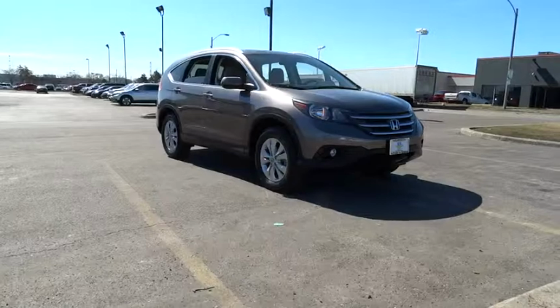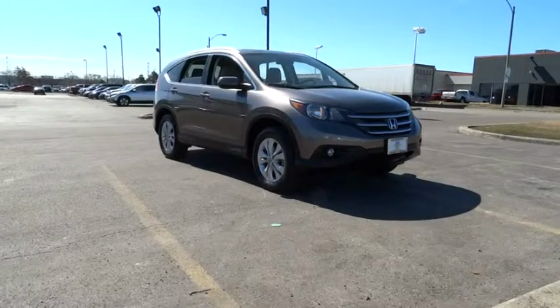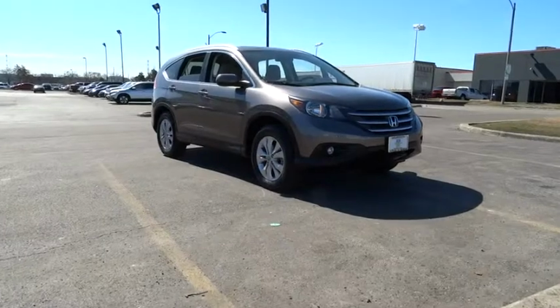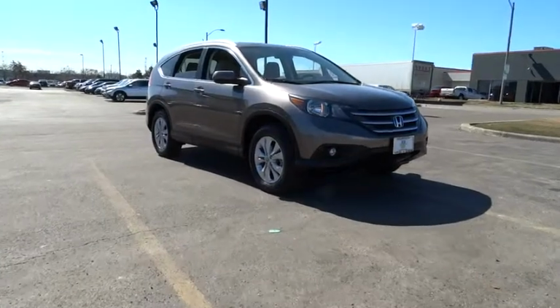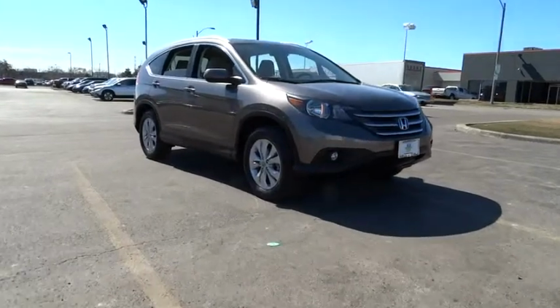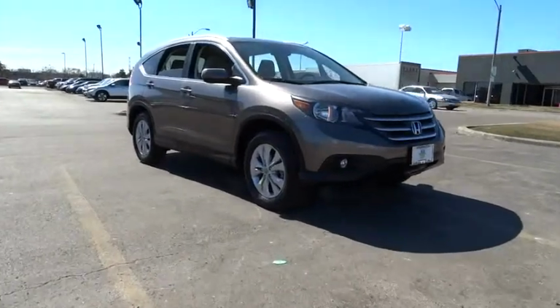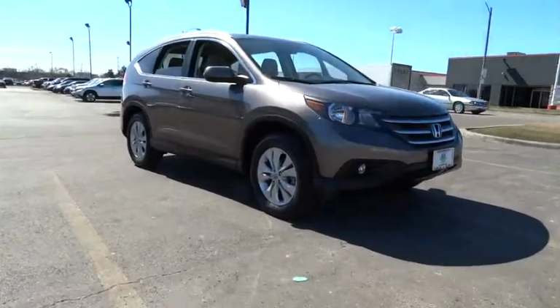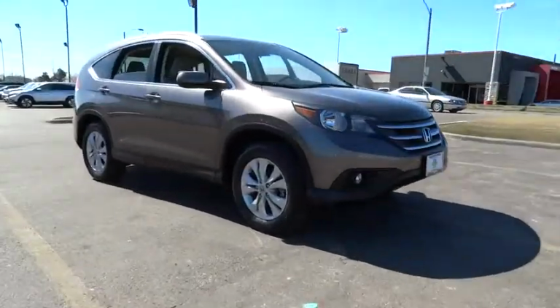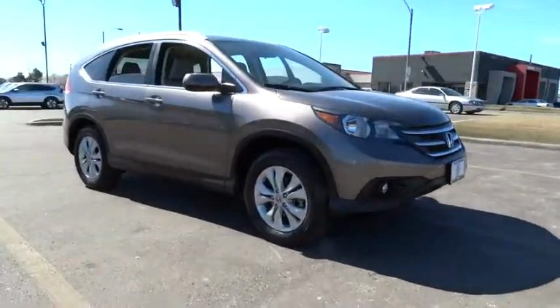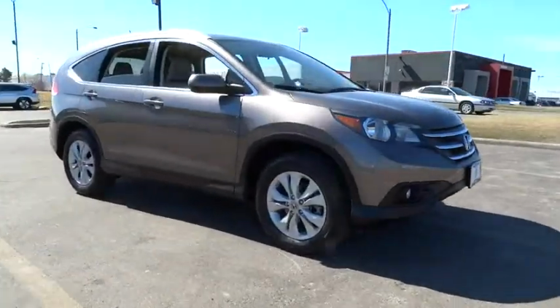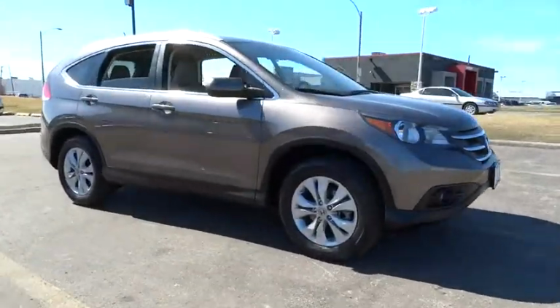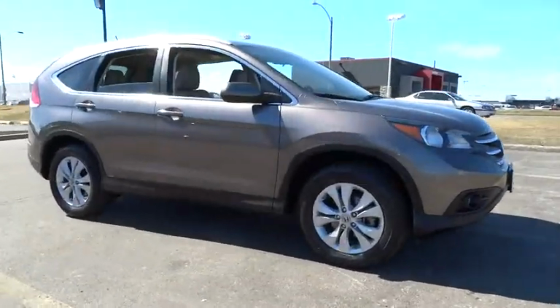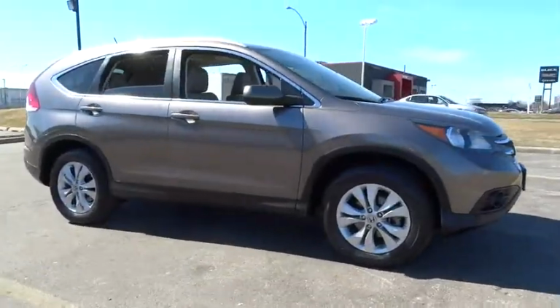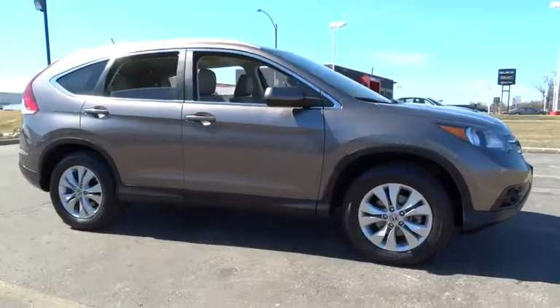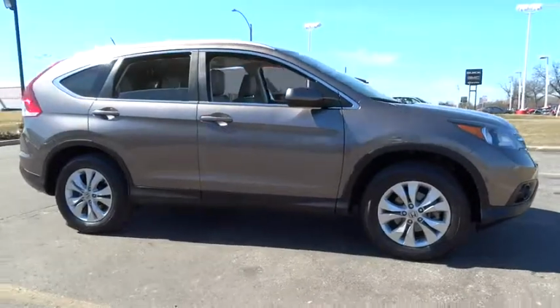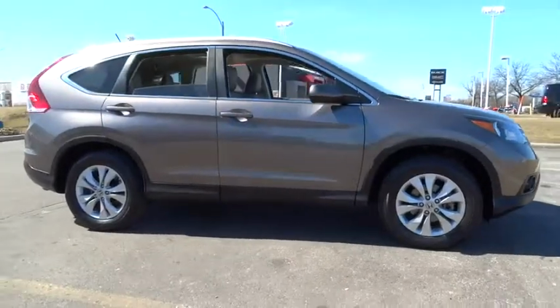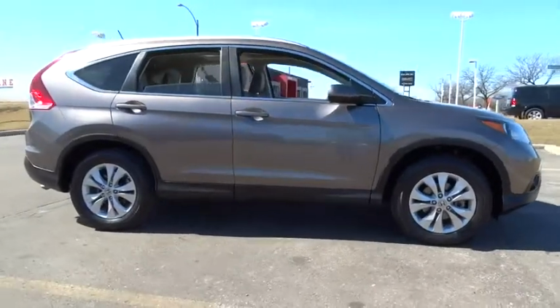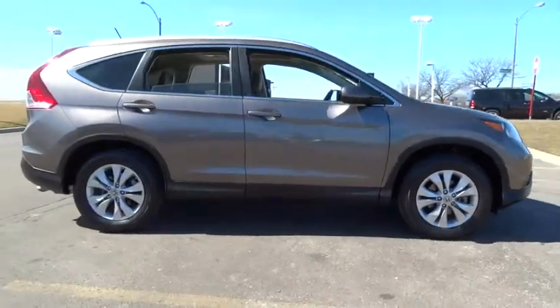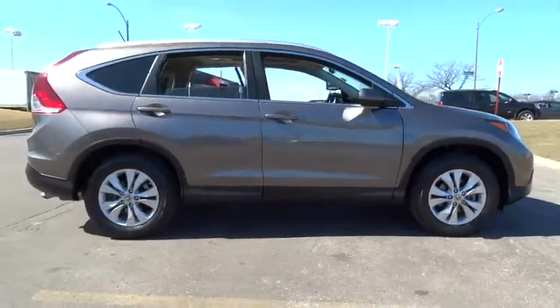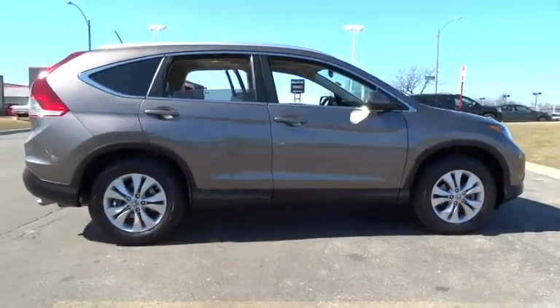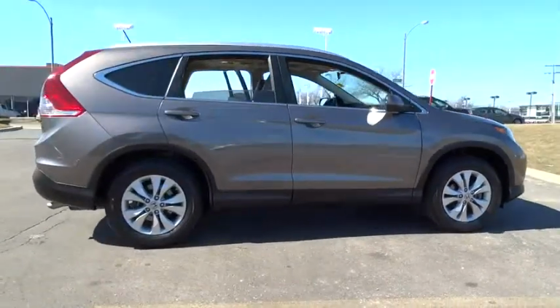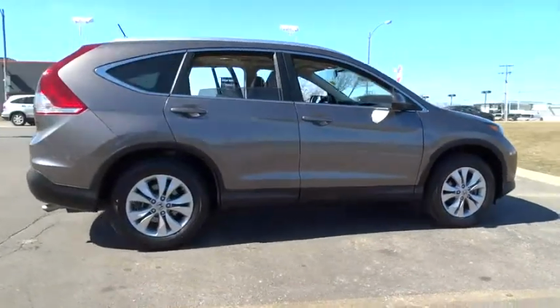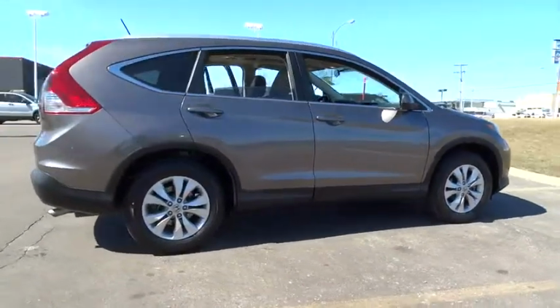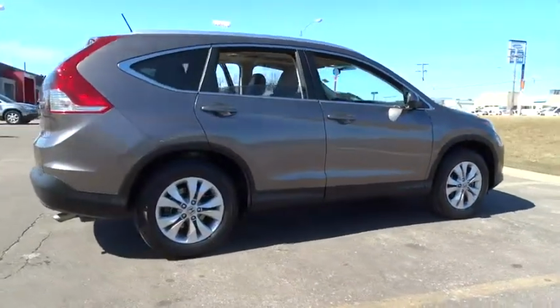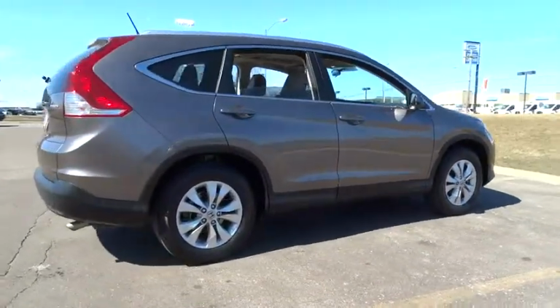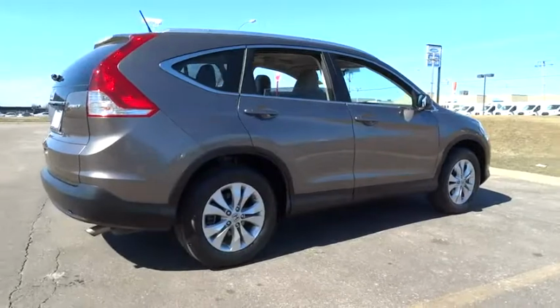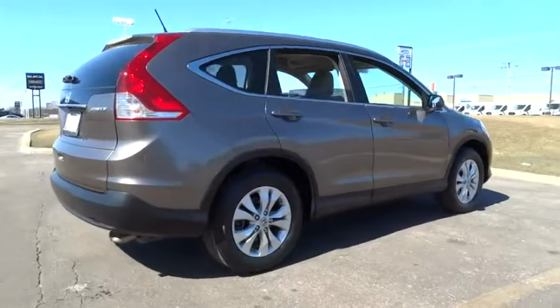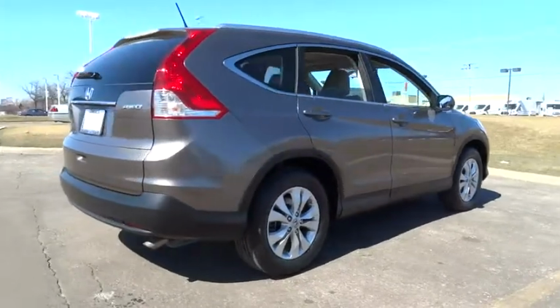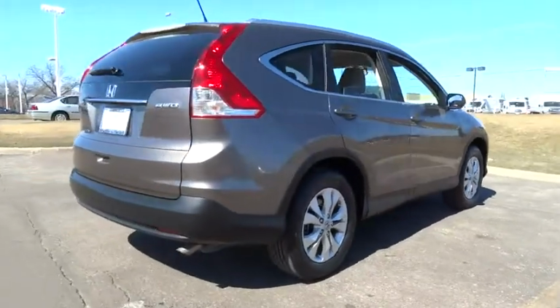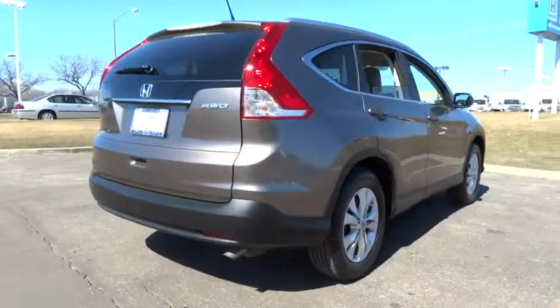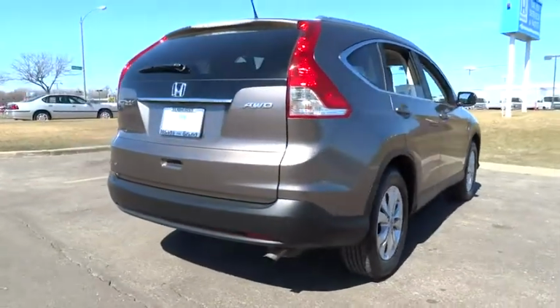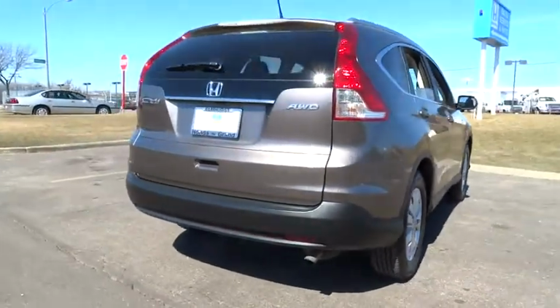2012 CR-V. The CR-V is a top recommended vehicle because of its car-like driving manners, good value, cool technology, and comfy interior, and is priced below $25,000.